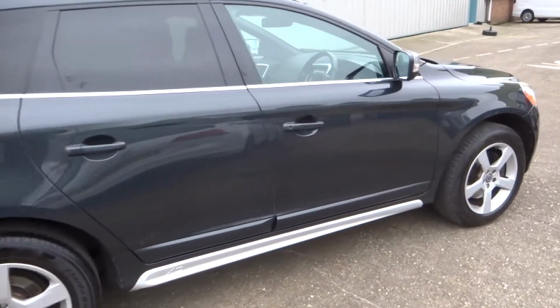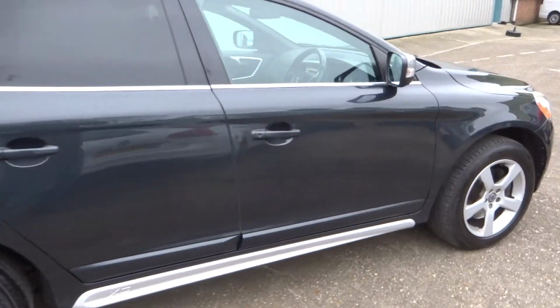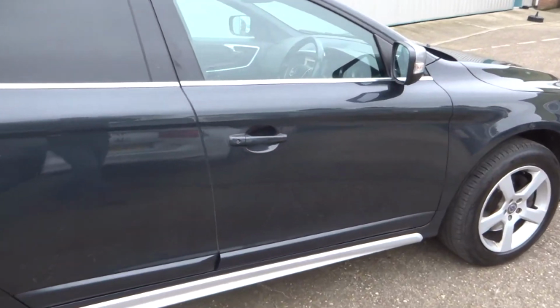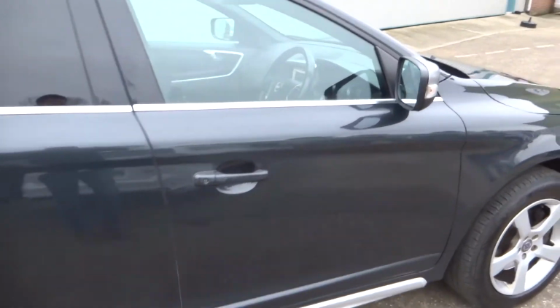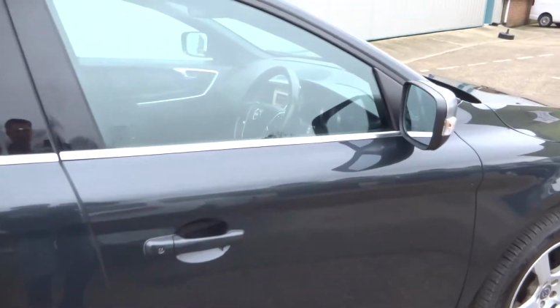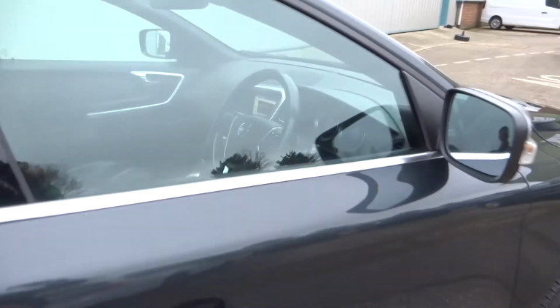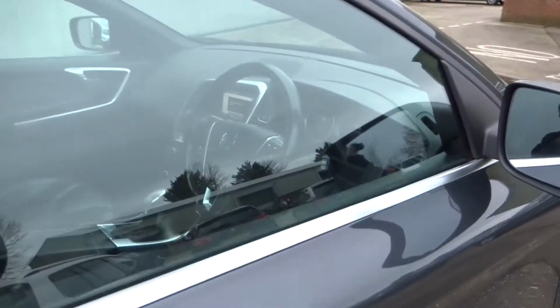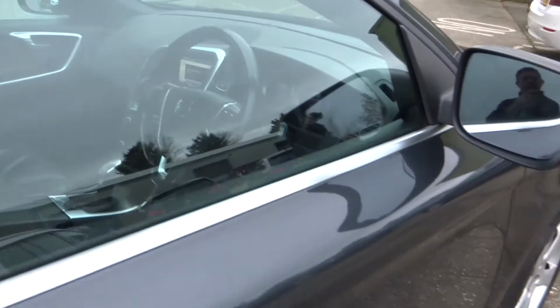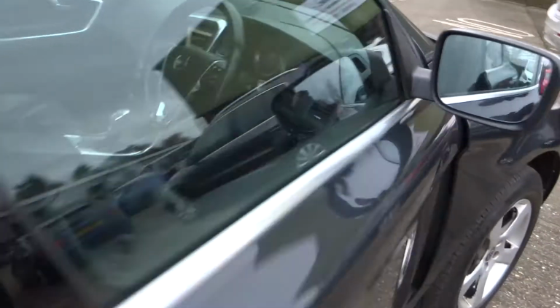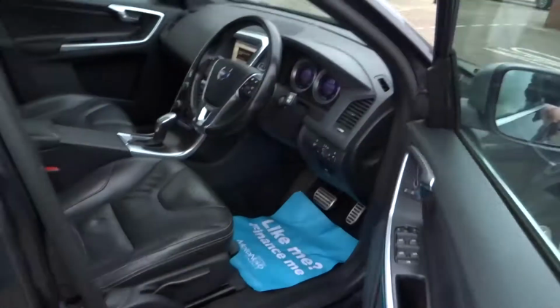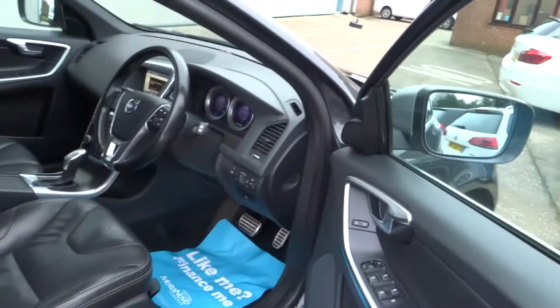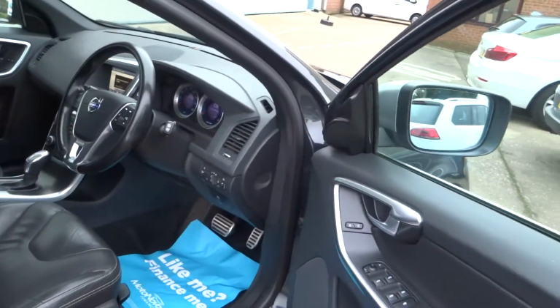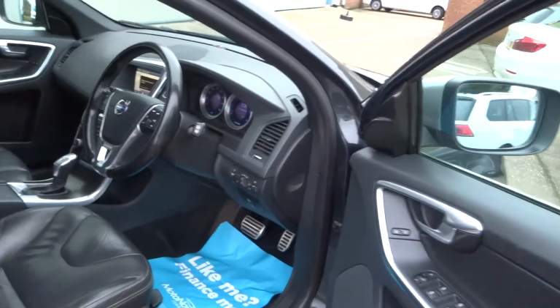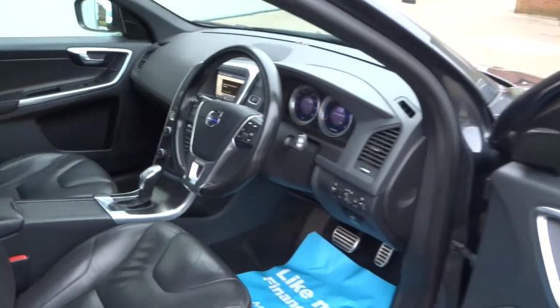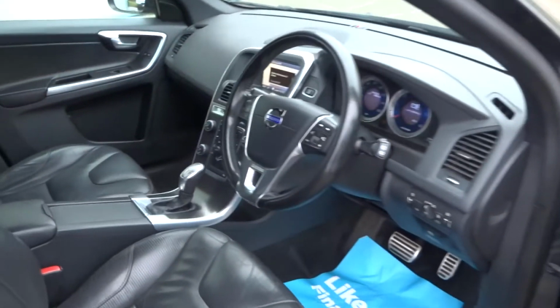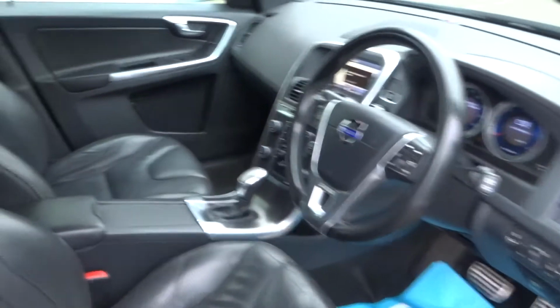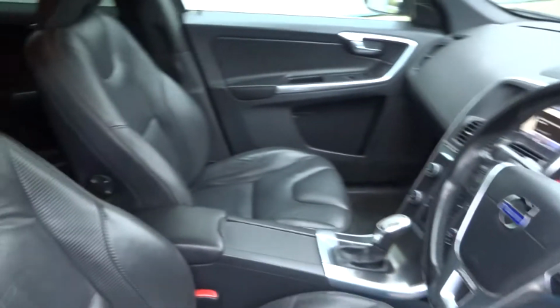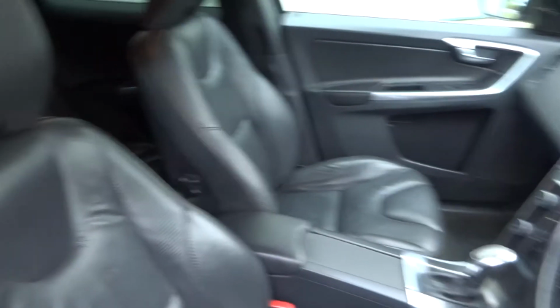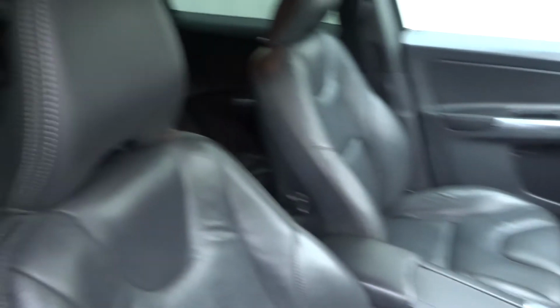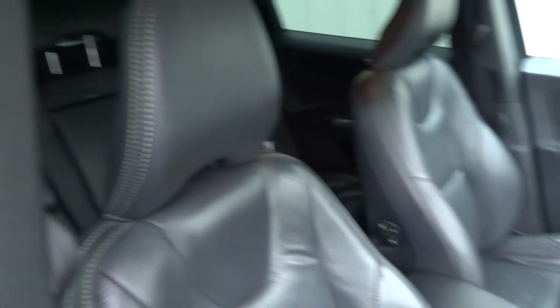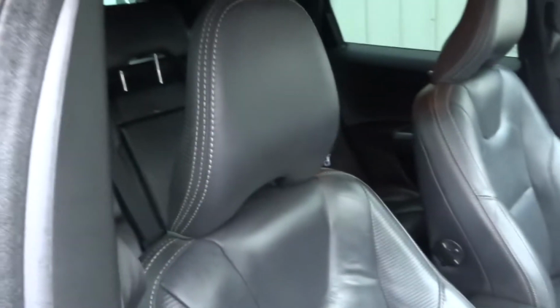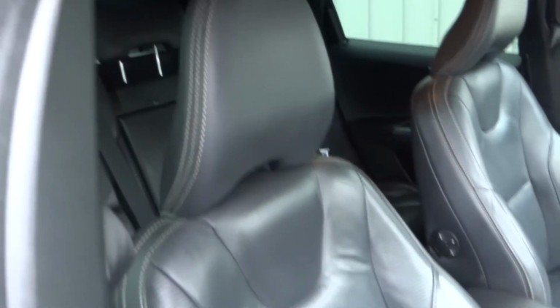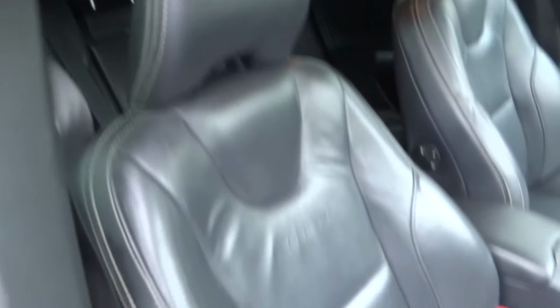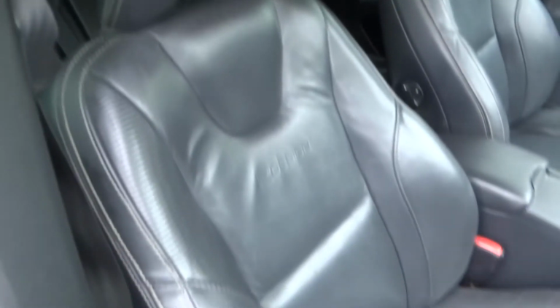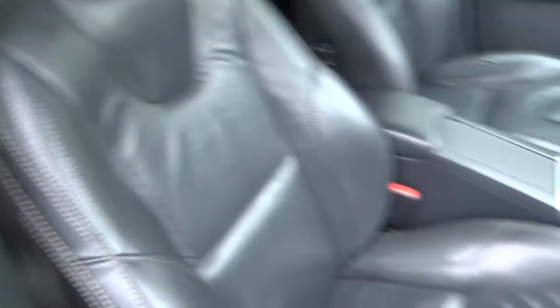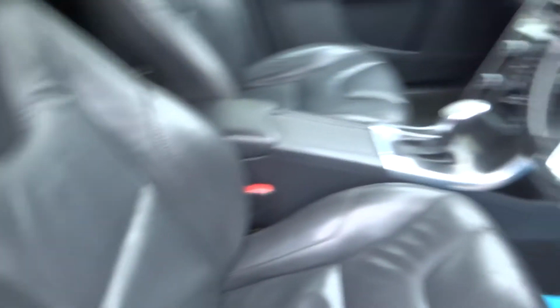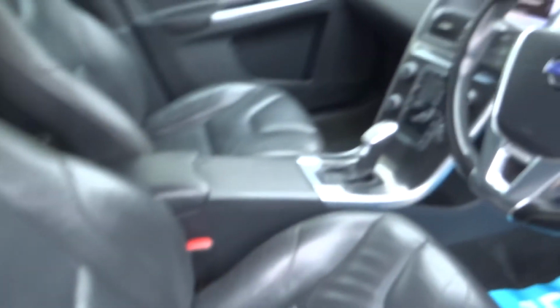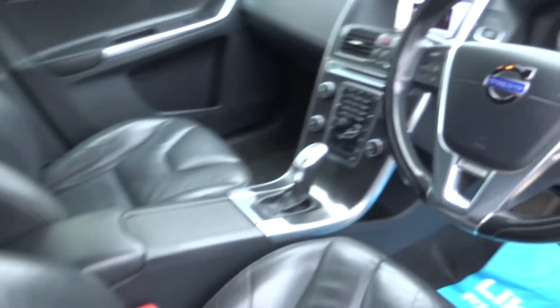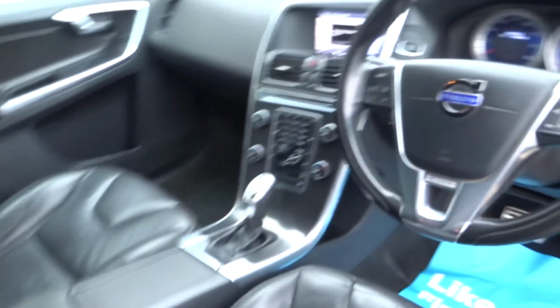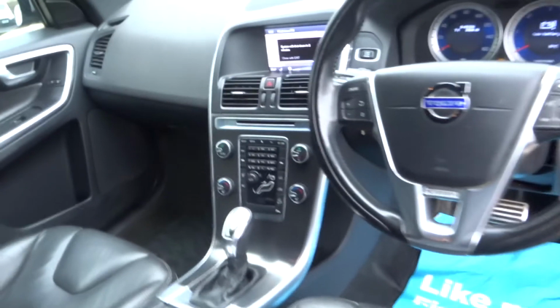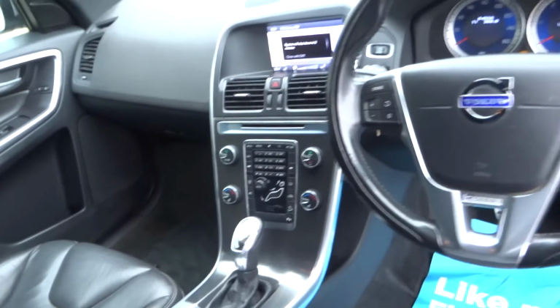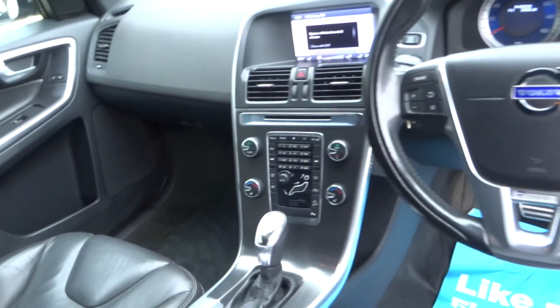Great service history. Internally, the R-Design full black leather seats with white stitching, satellite navigation, and Bluetooth.